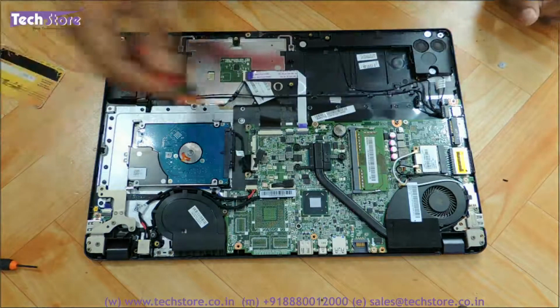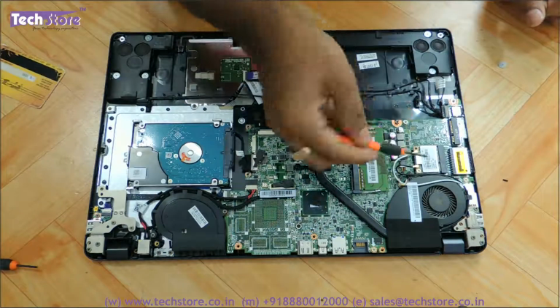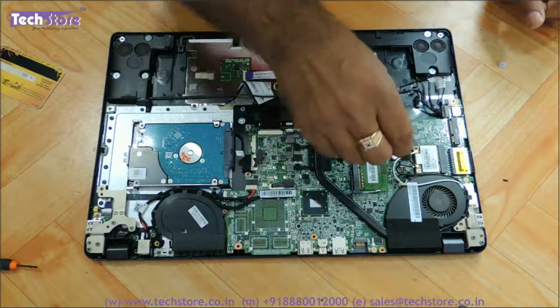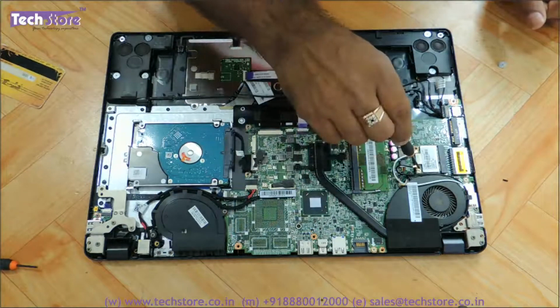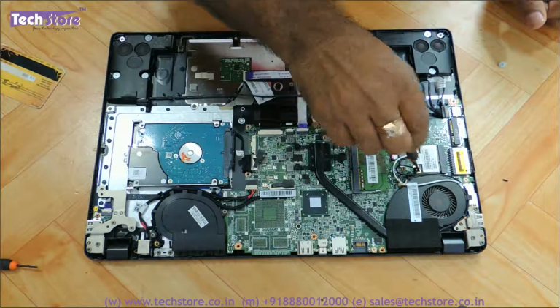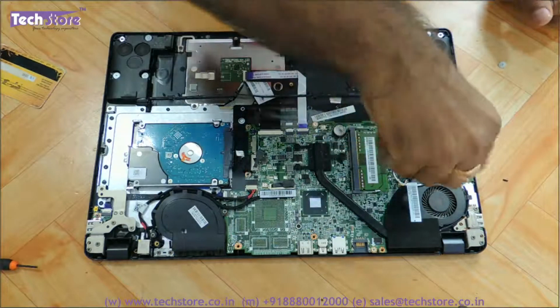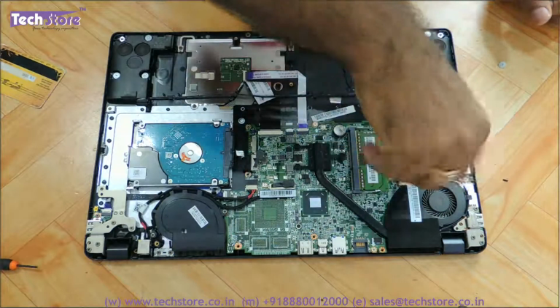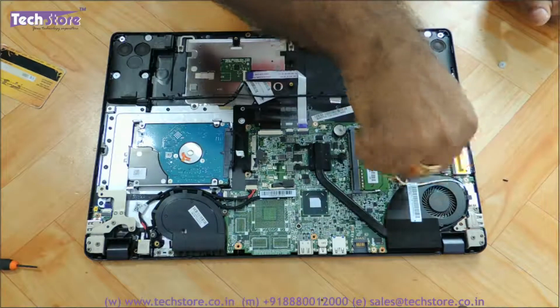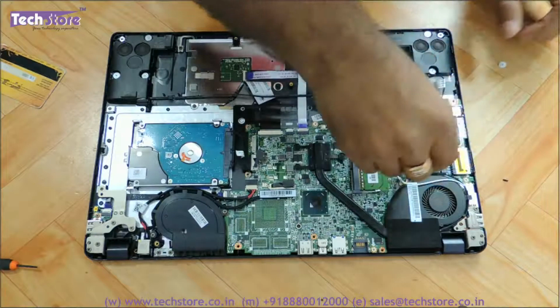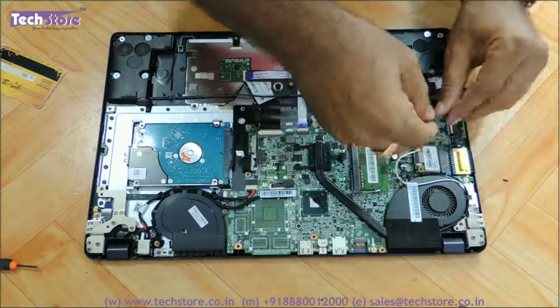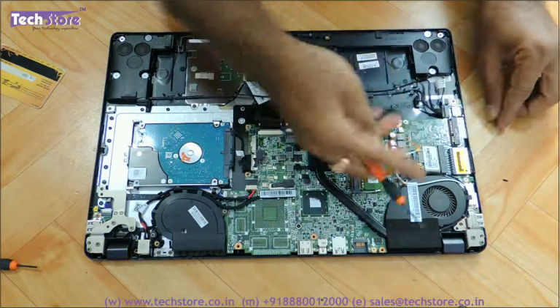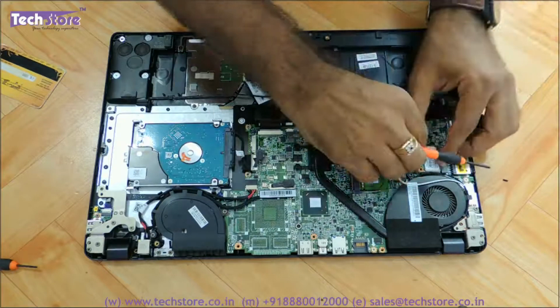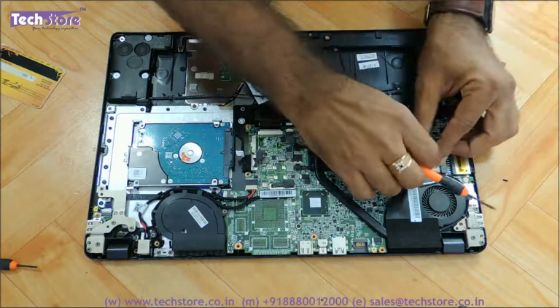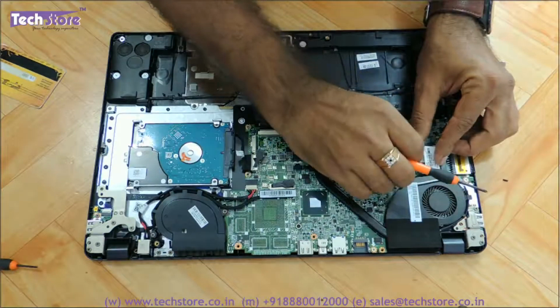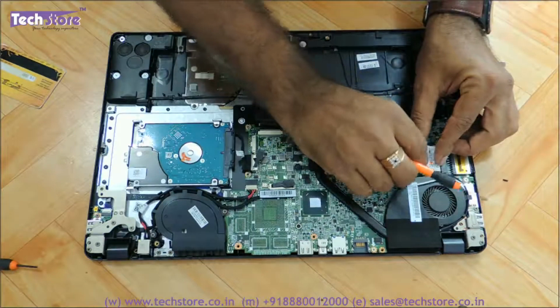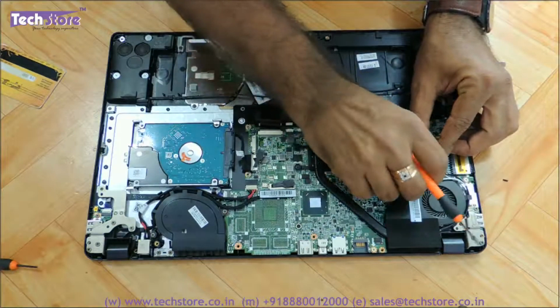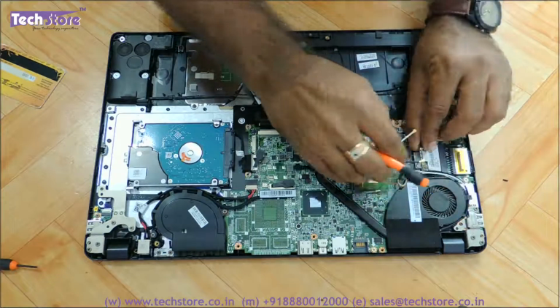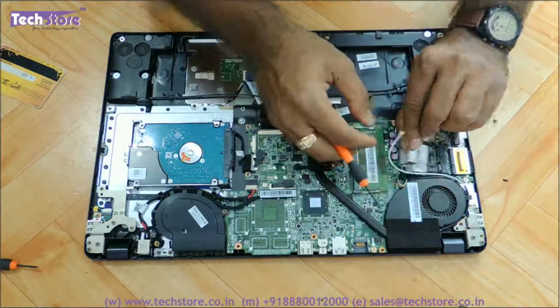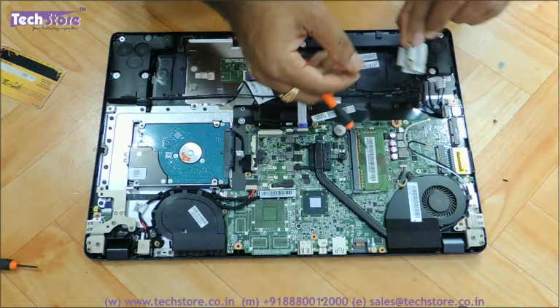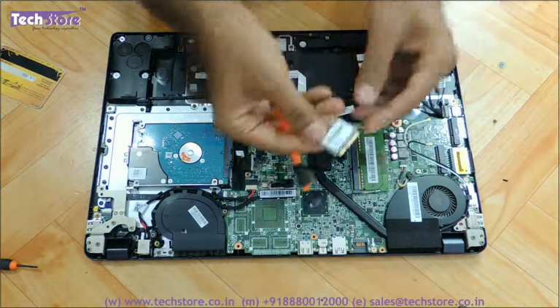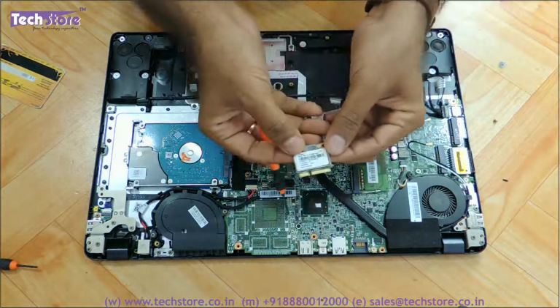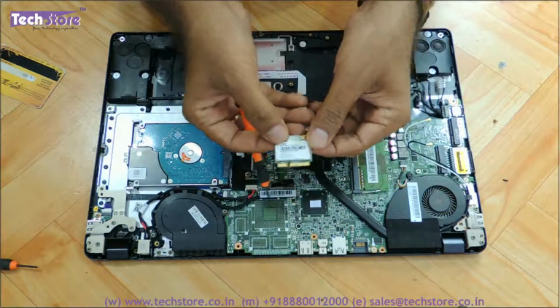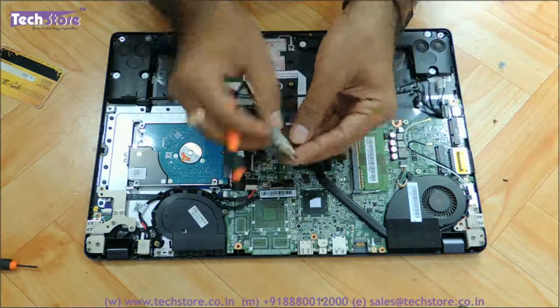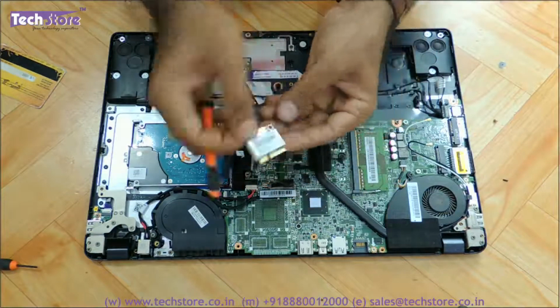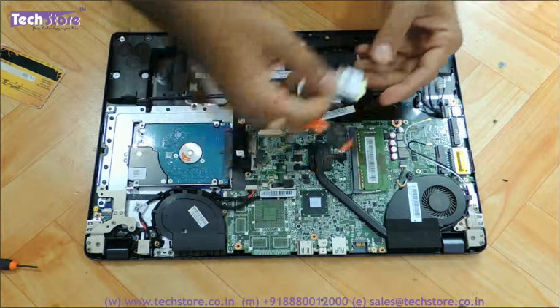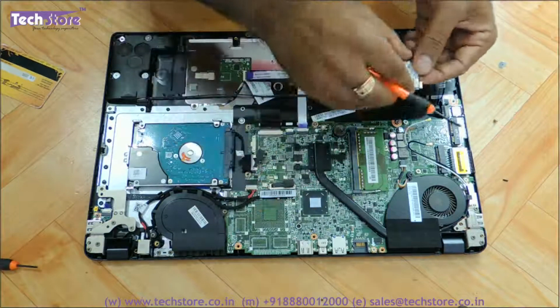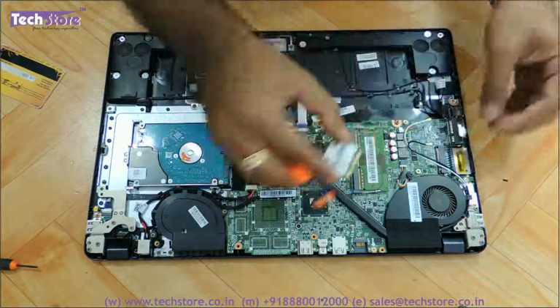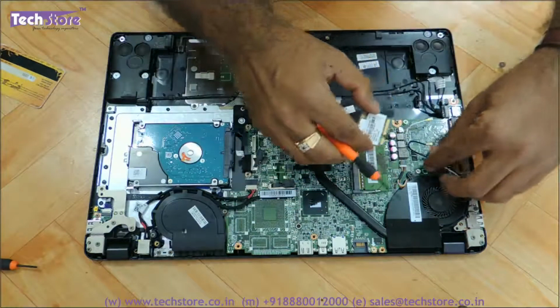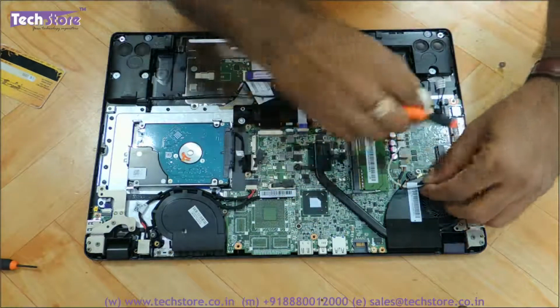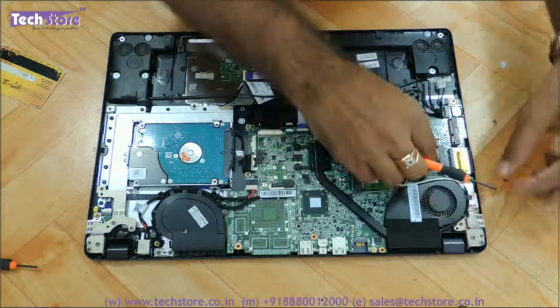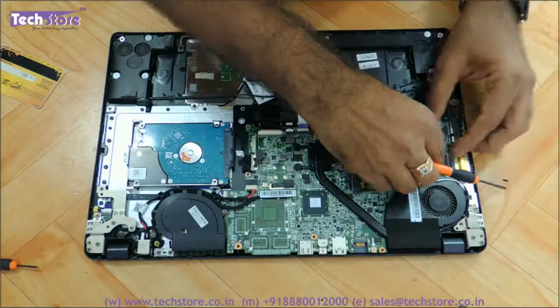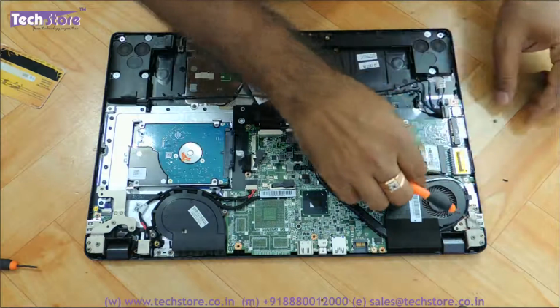For the Wi-Fi chip, there is one screw you have to remove and then remove these connectors. You can then remove the Wi-Fi chip. If it is defunct, take another Wi-Fi chip and put it back in.